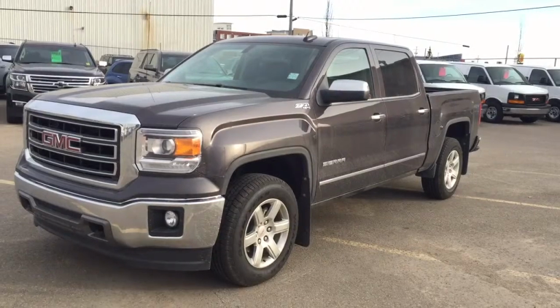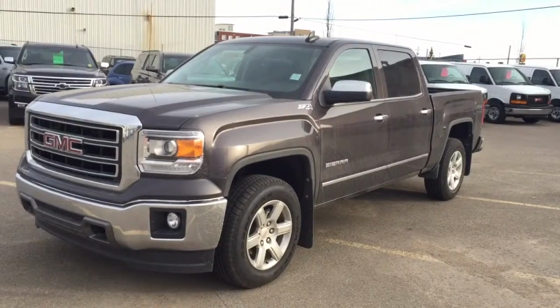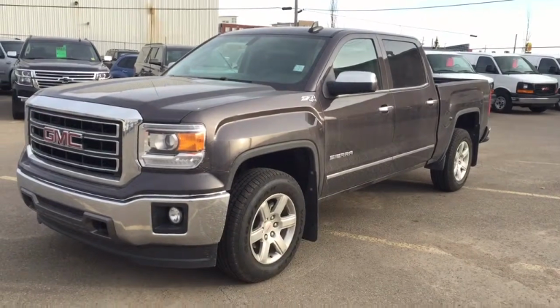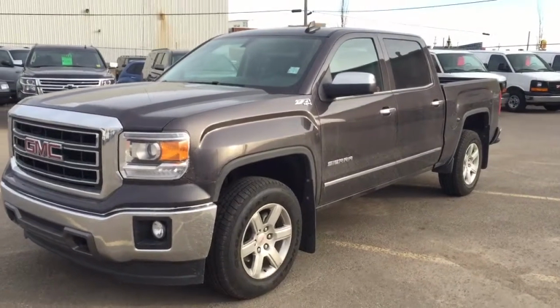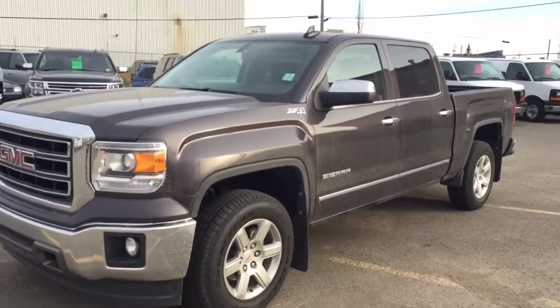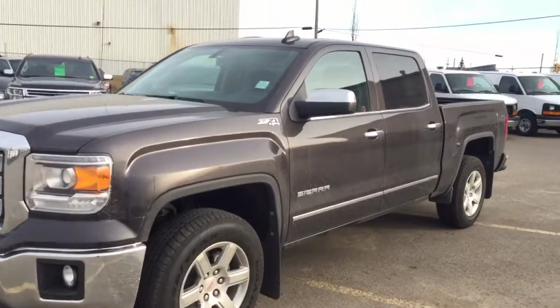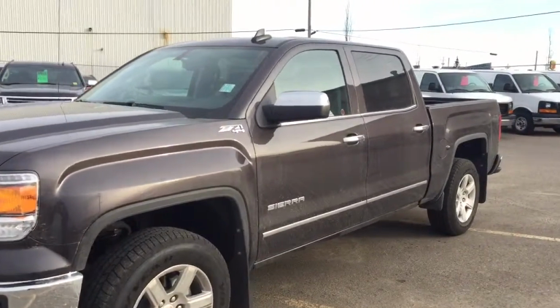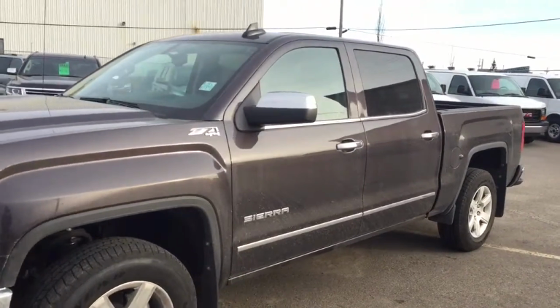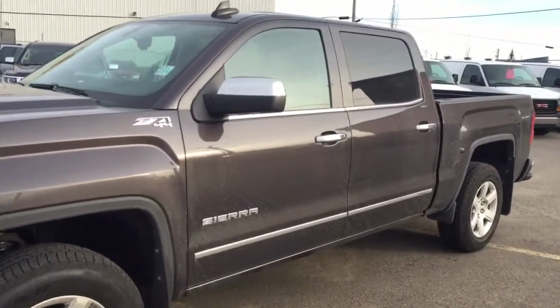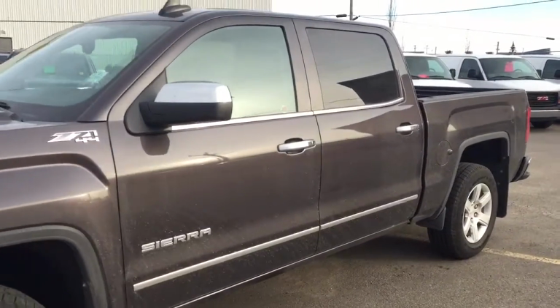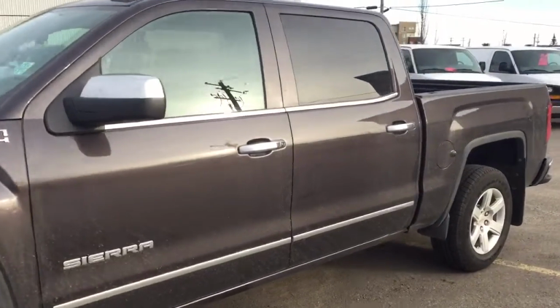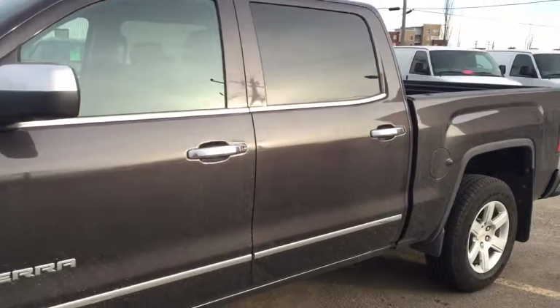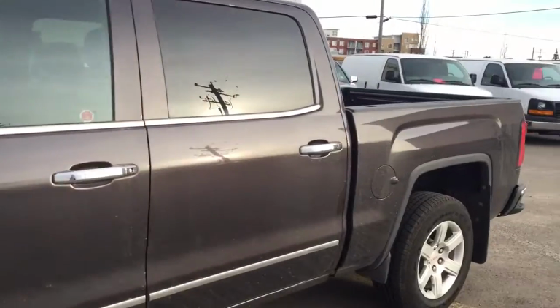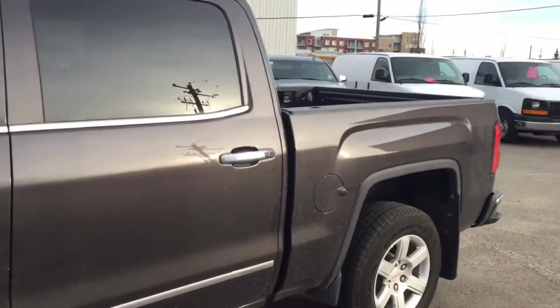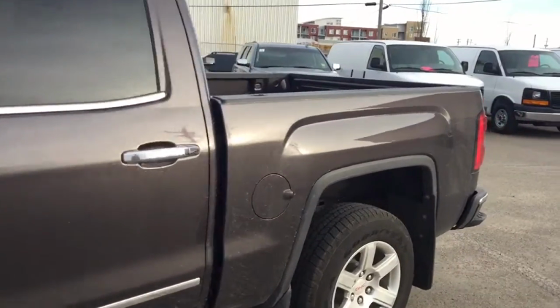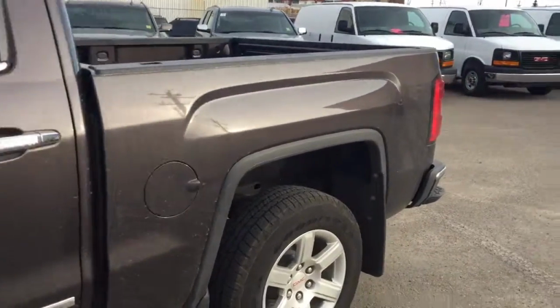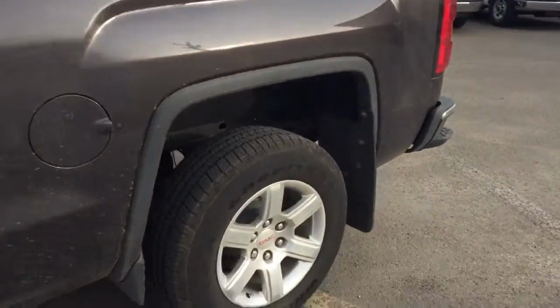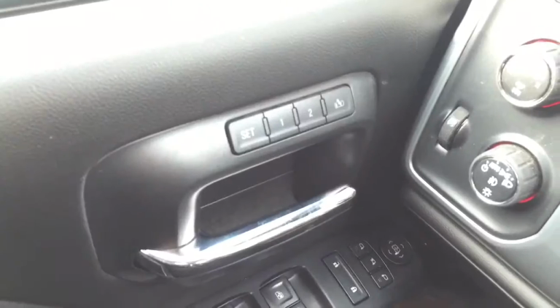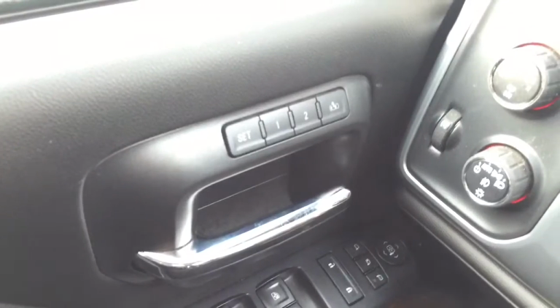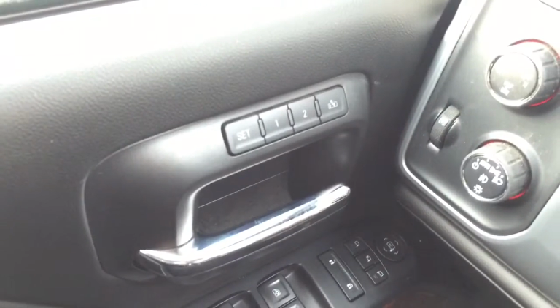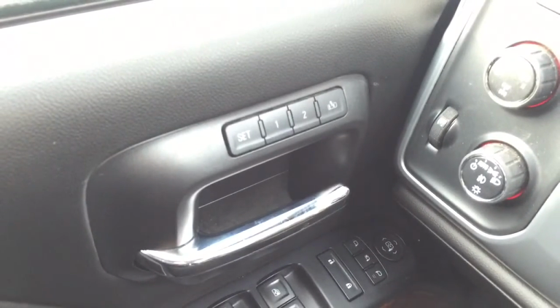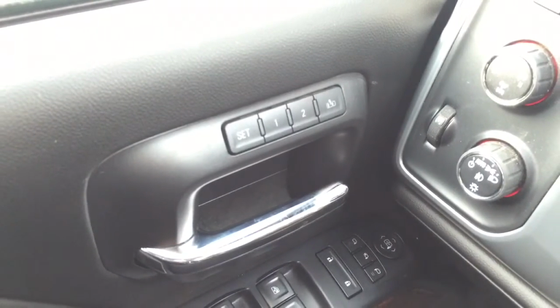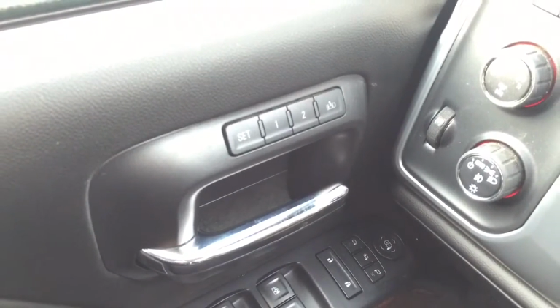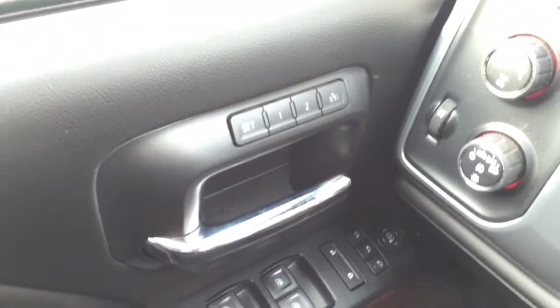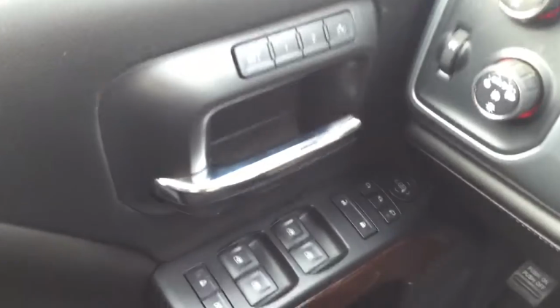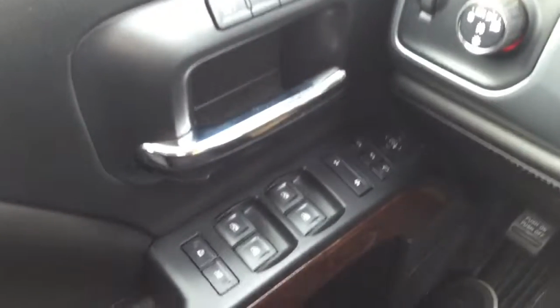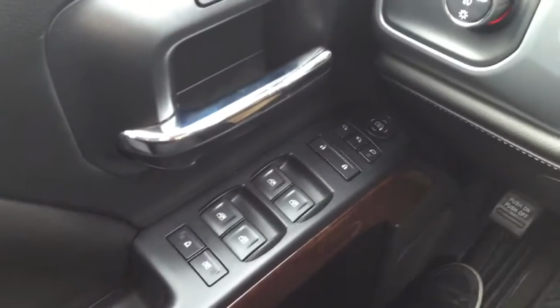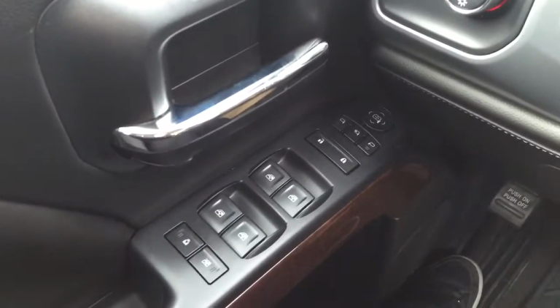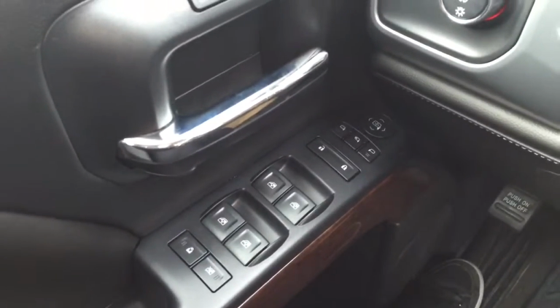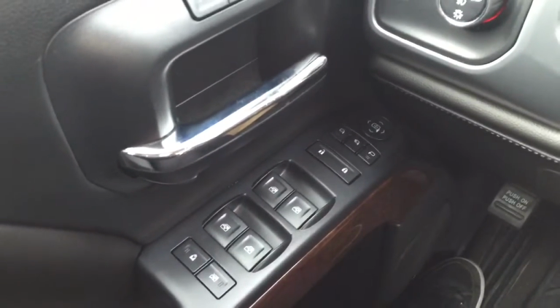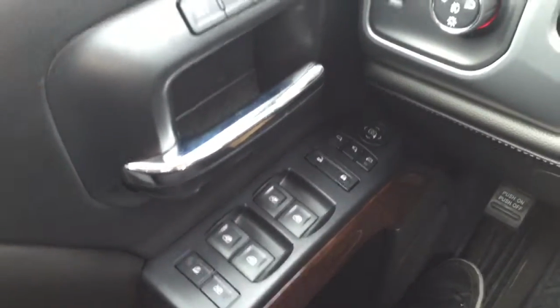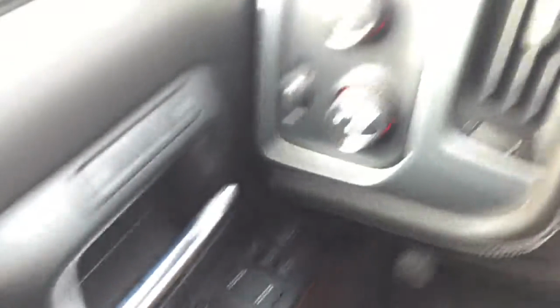Welcome to Davis Chevrolet. This is a pre-owned 2015 GMC Sierra in the colour grey. Some features include power and memory seats, power windows, power mirrors, and powered locks.